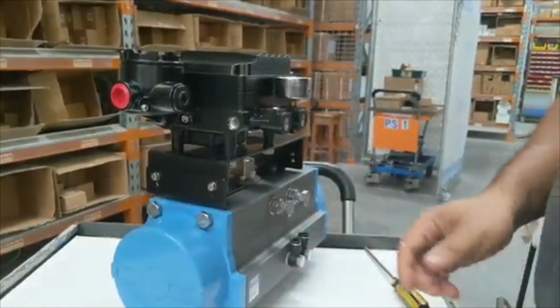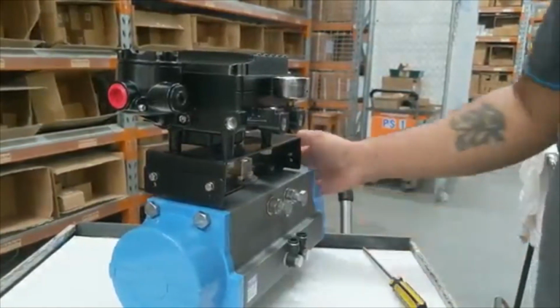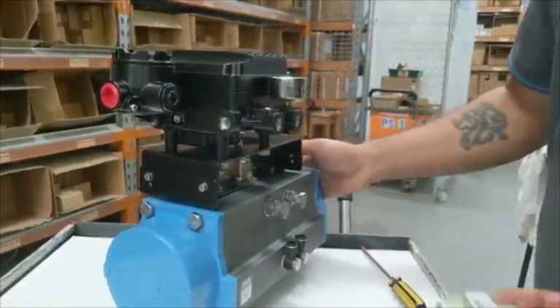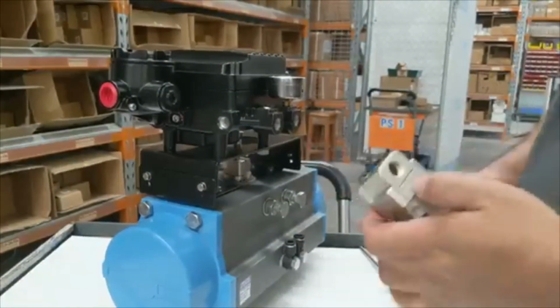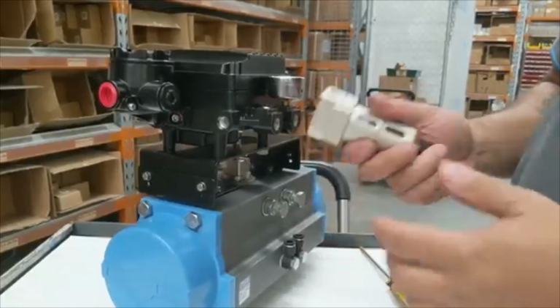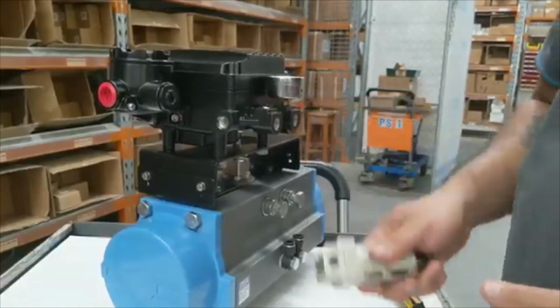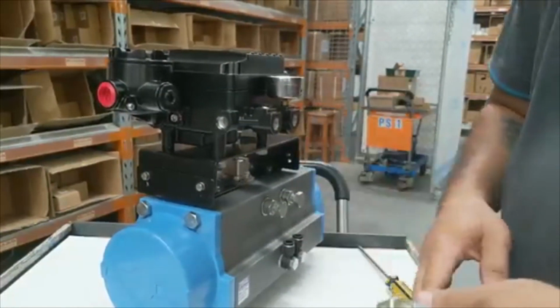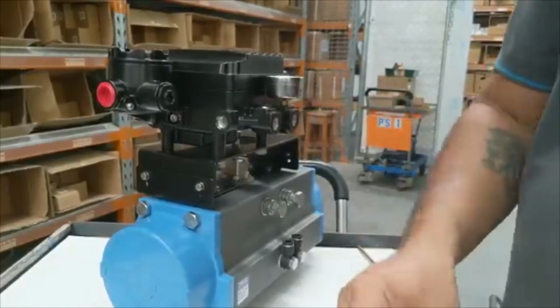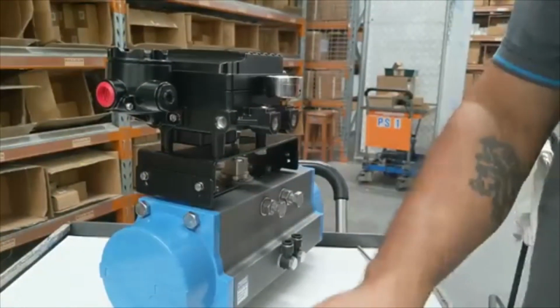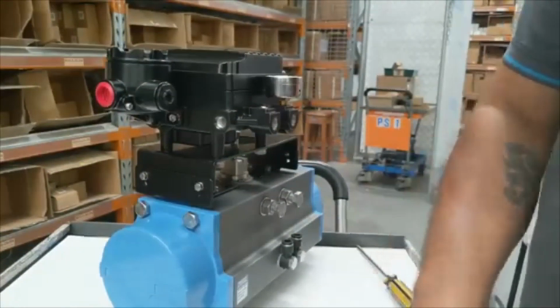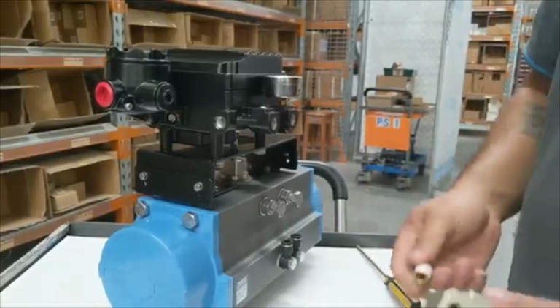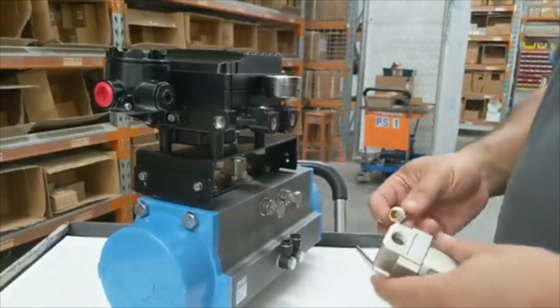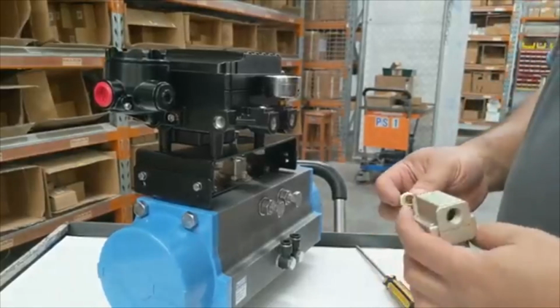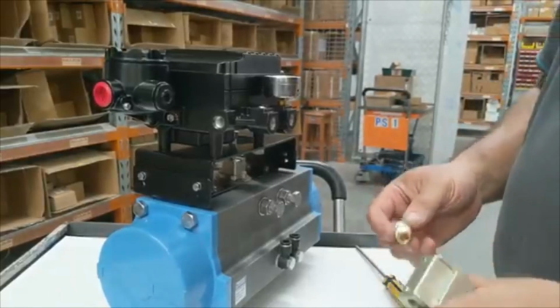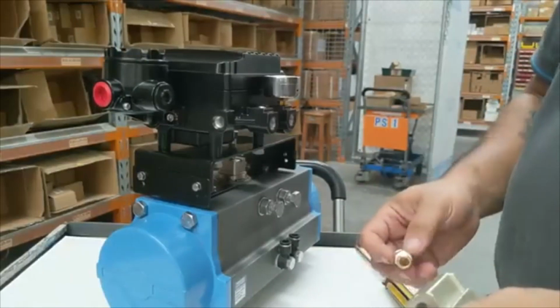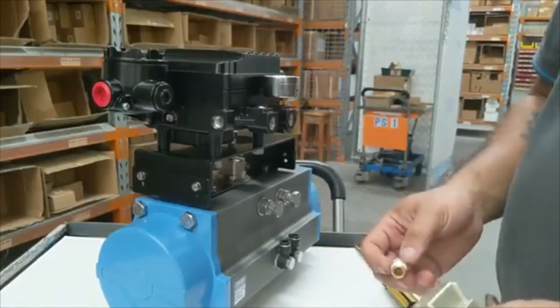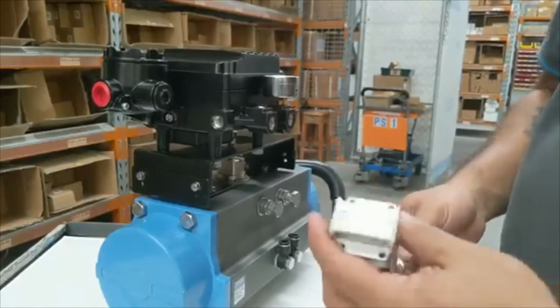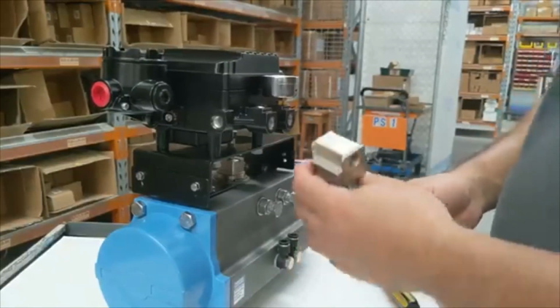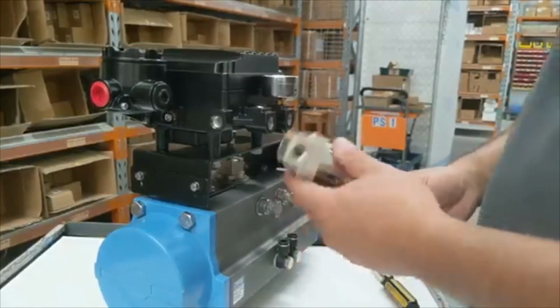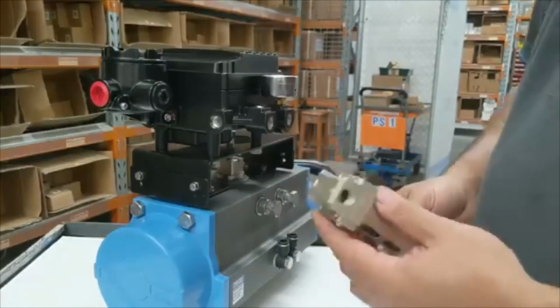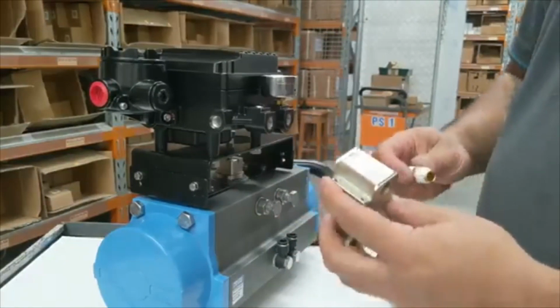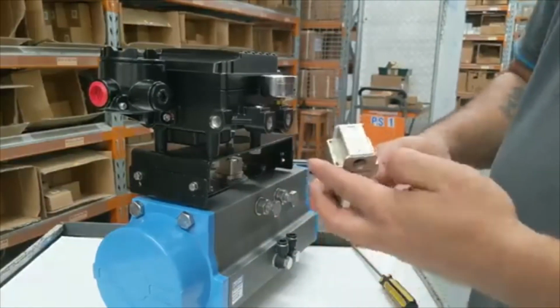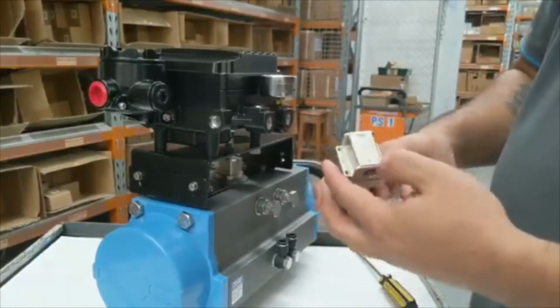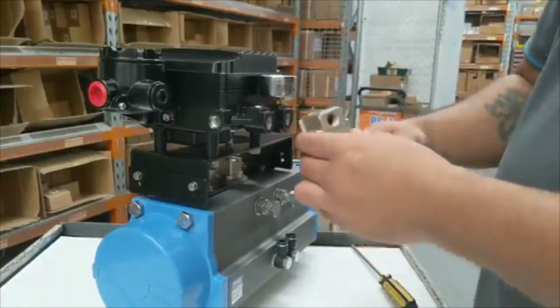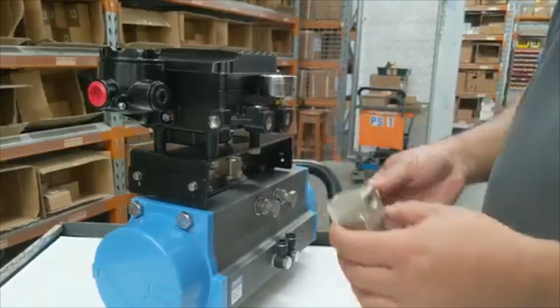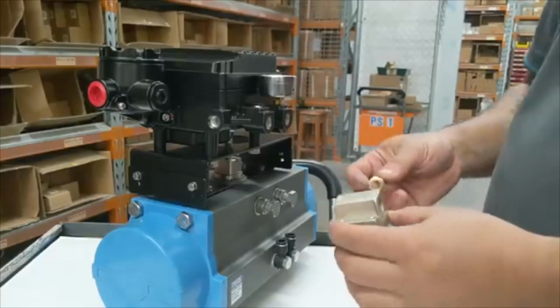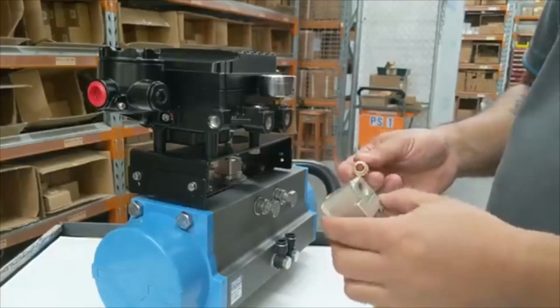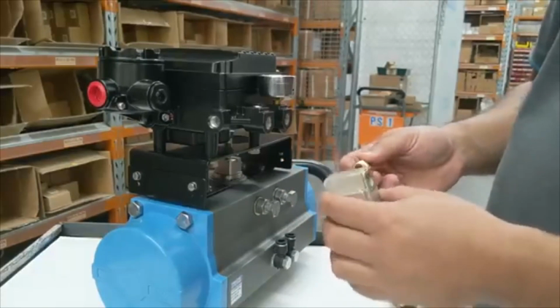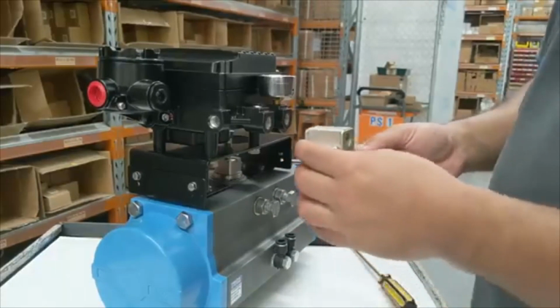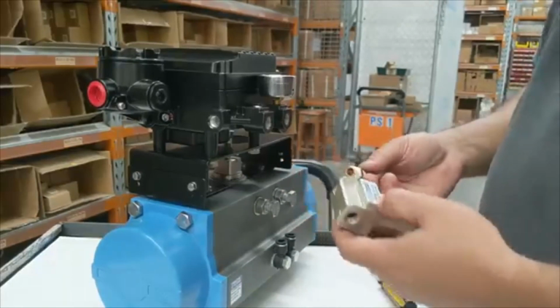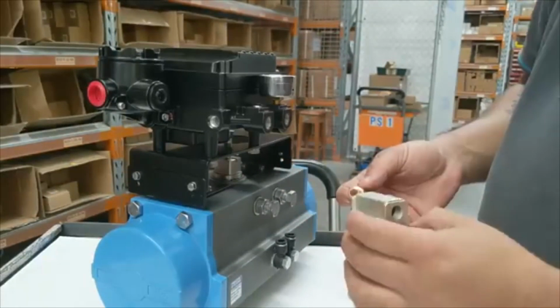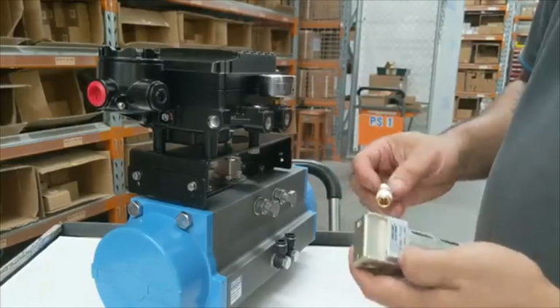The first thing I'm going to do is install a filter. Now make sure the filter direction is correct before installation.